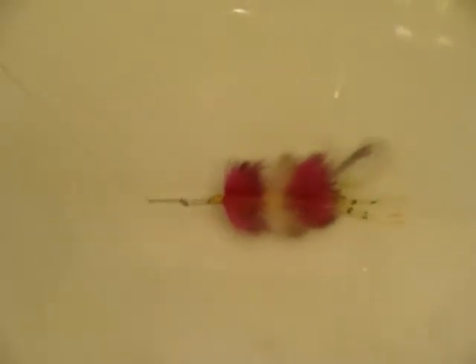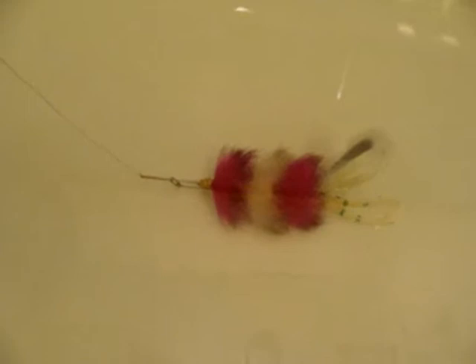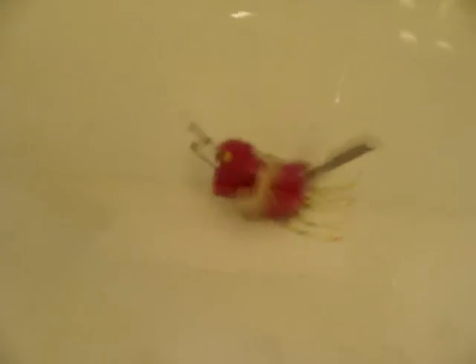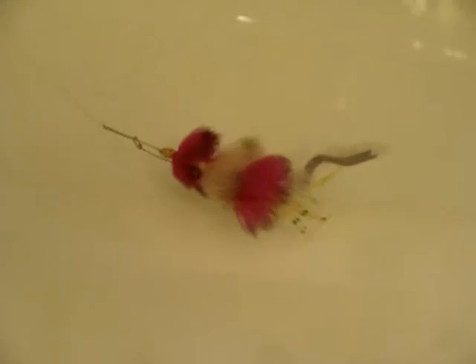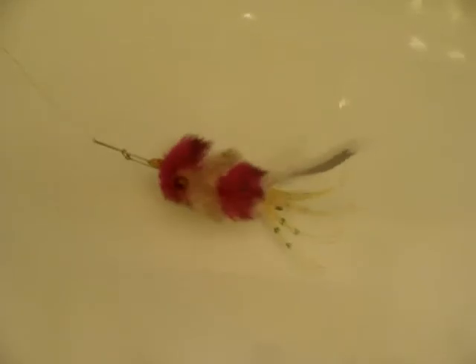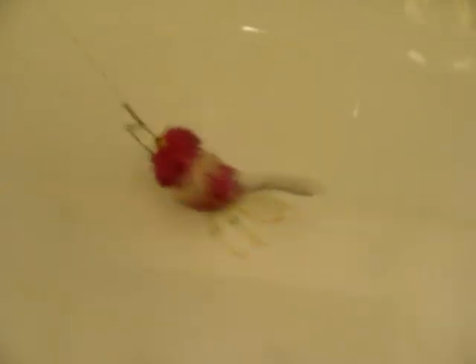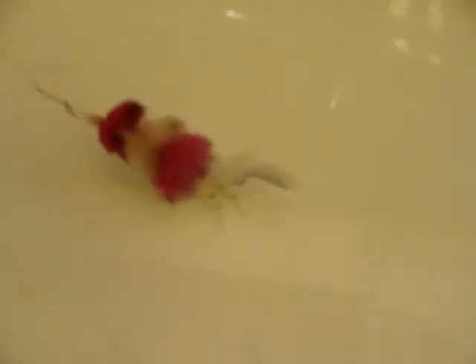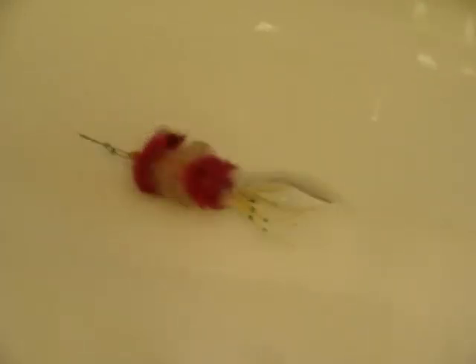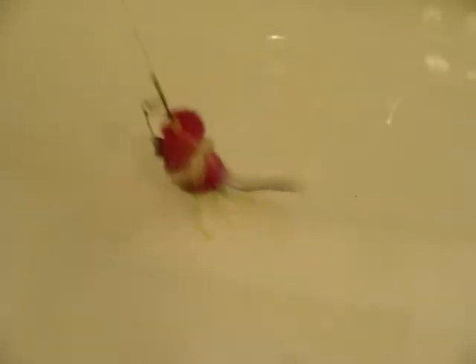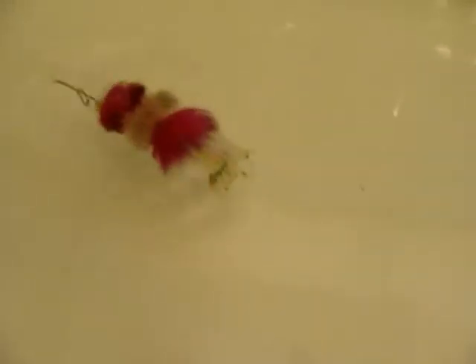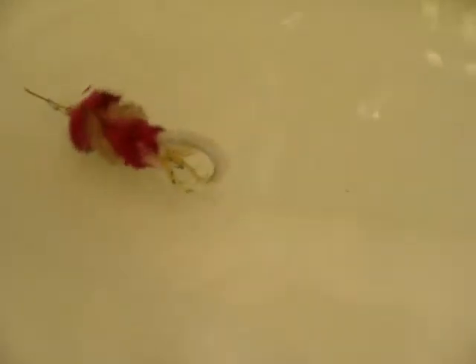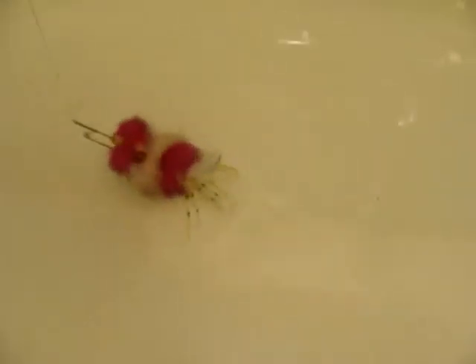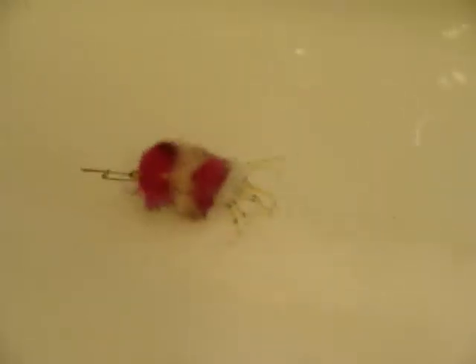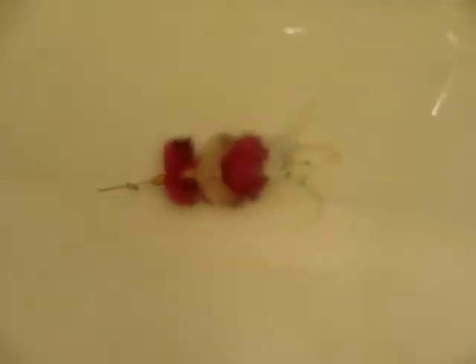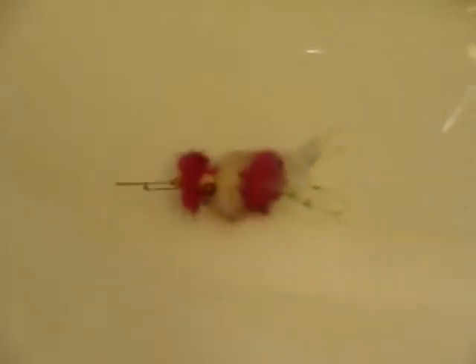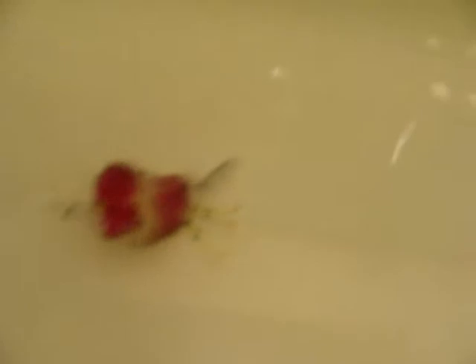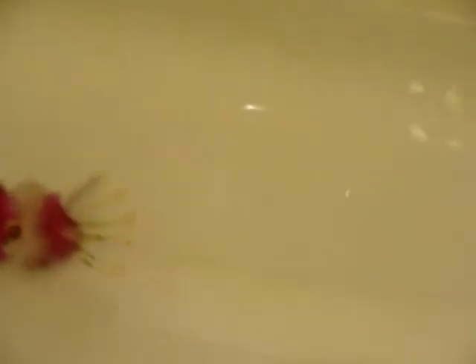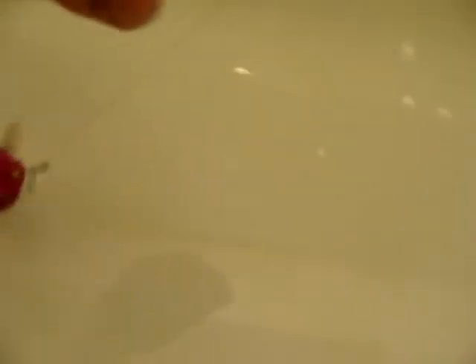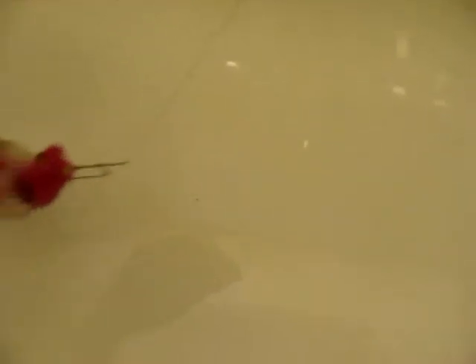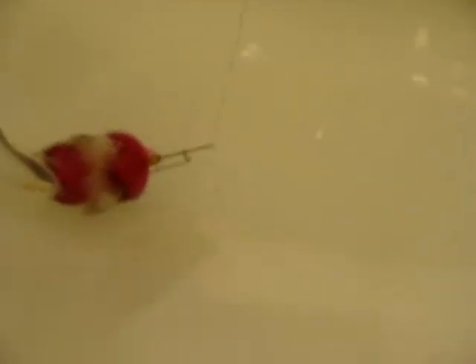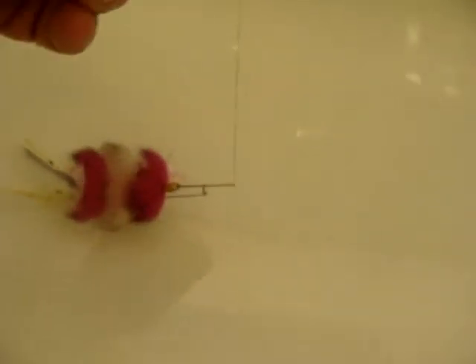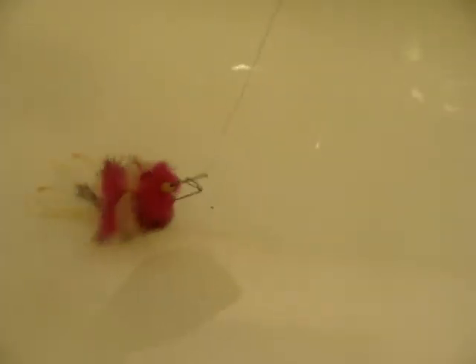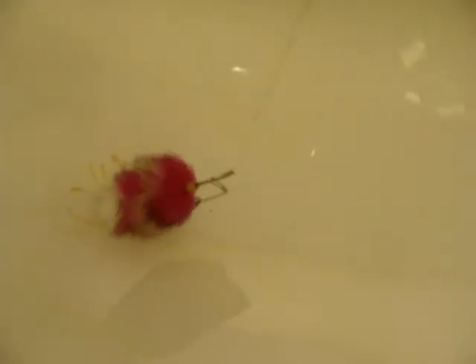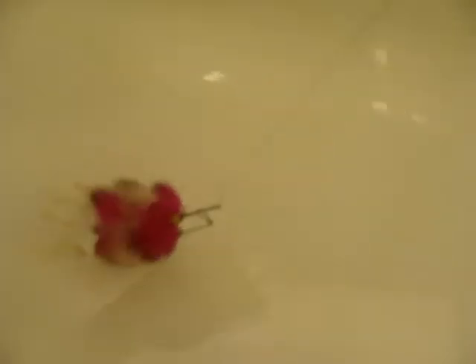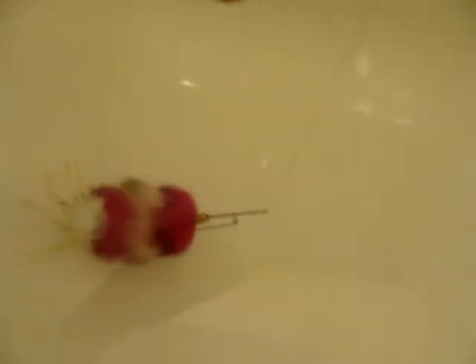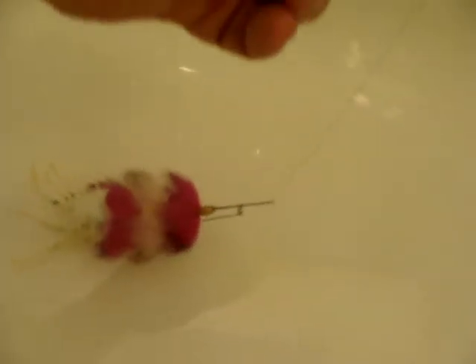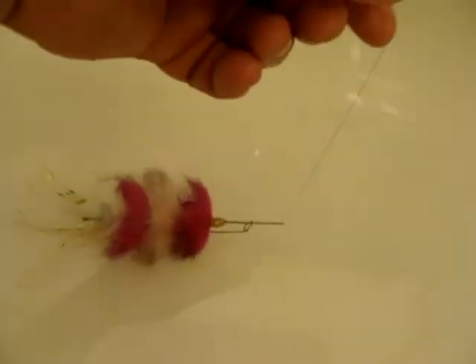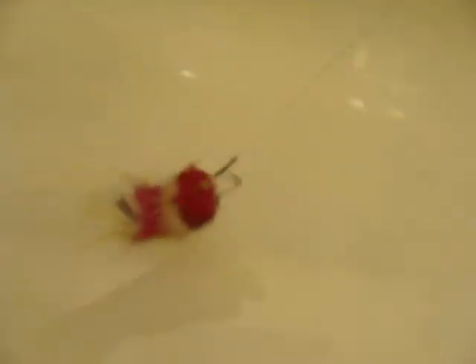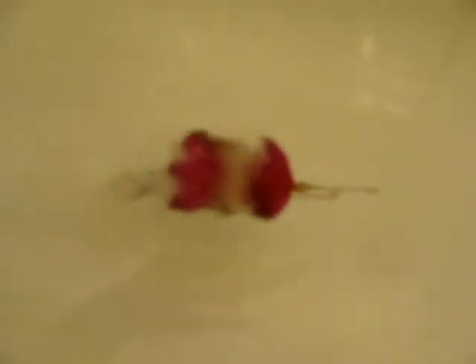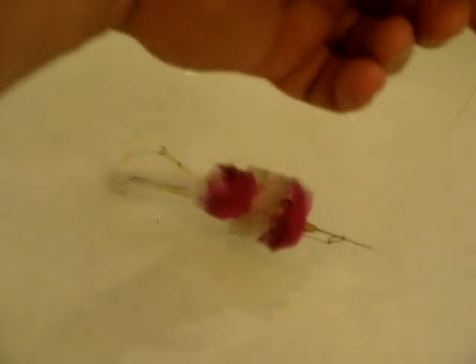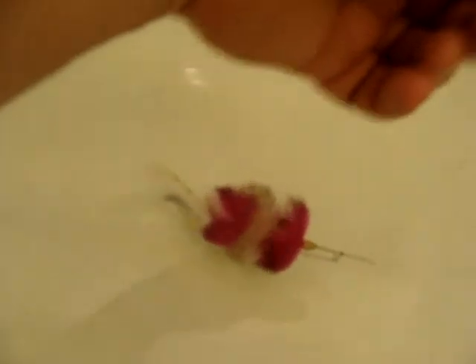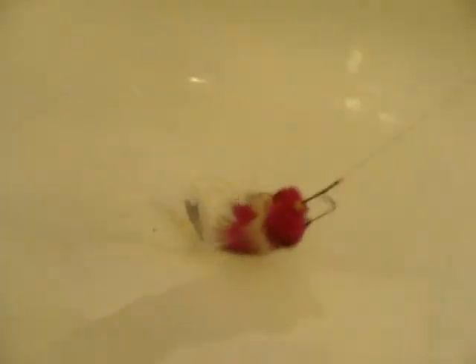As you can see, even the small movement in my bathtub — my testing place — the bait will give you the full action.